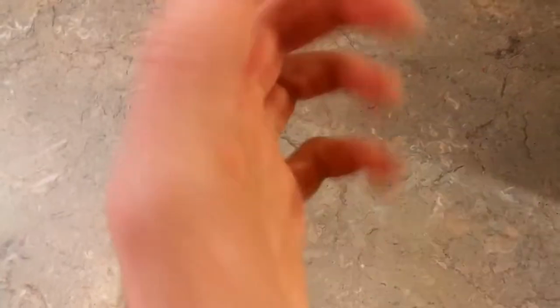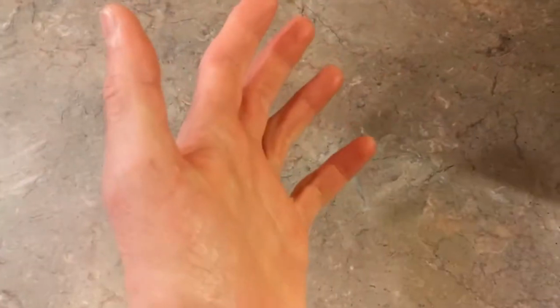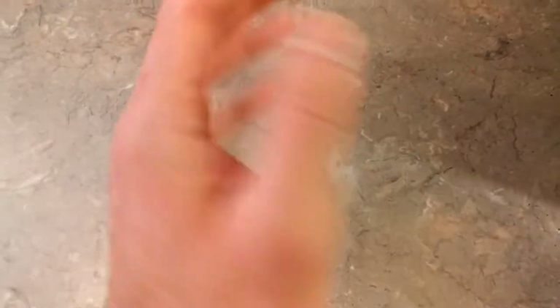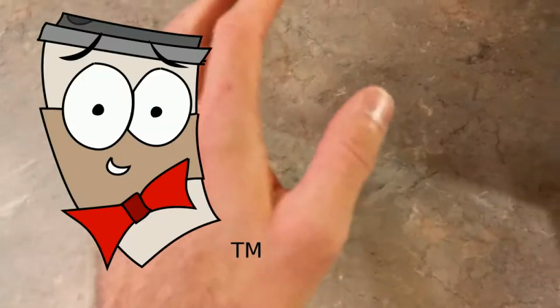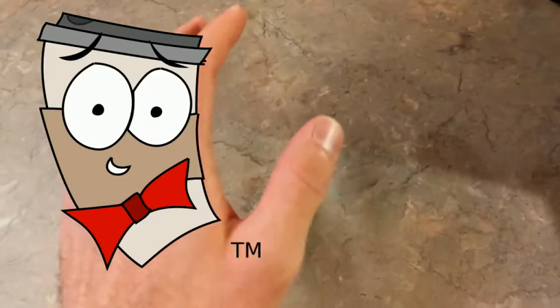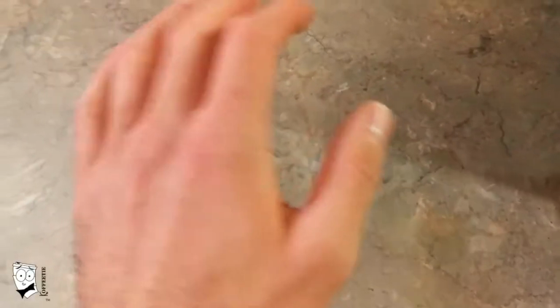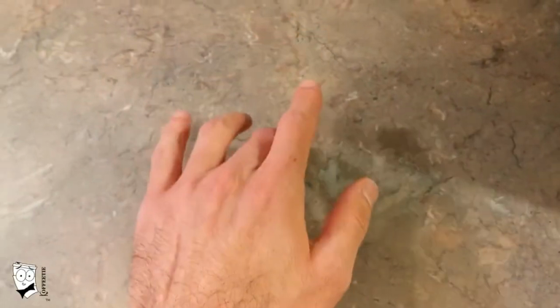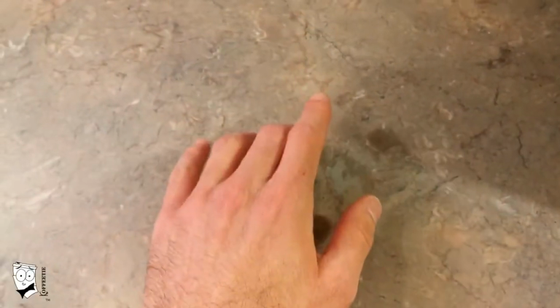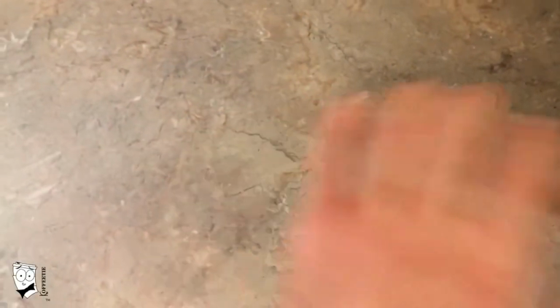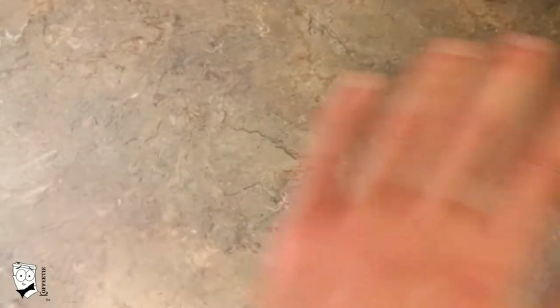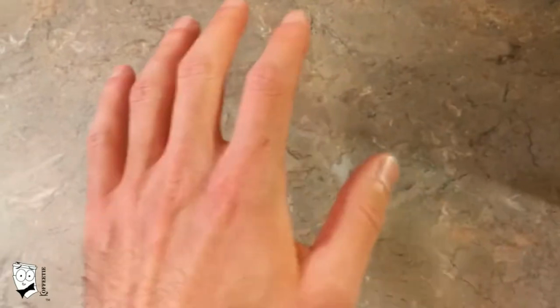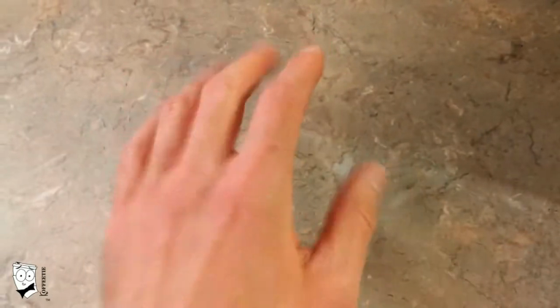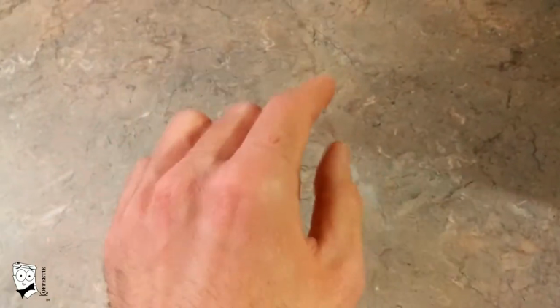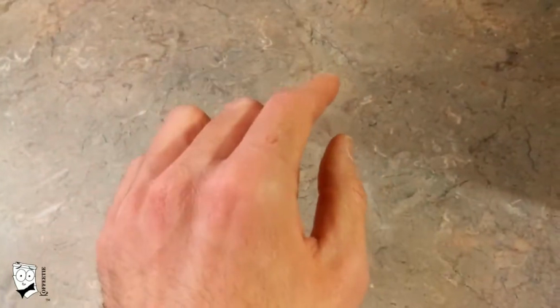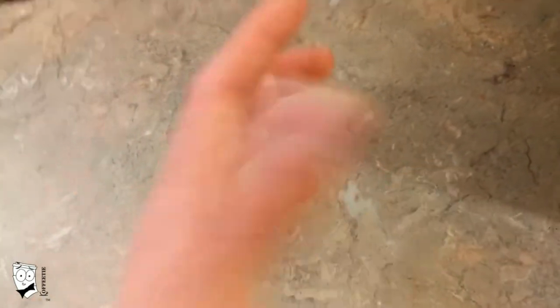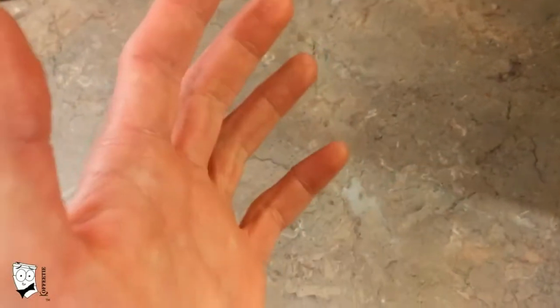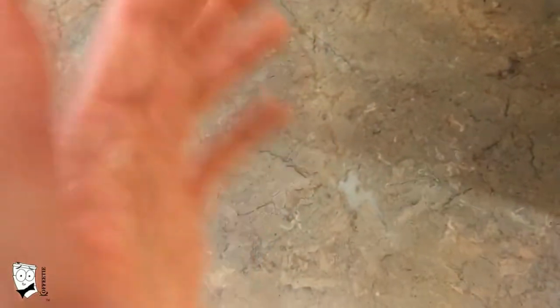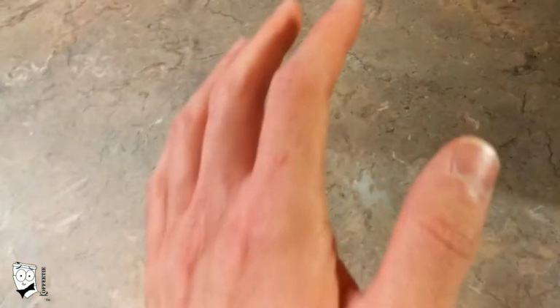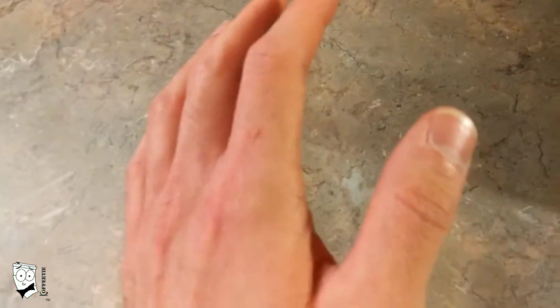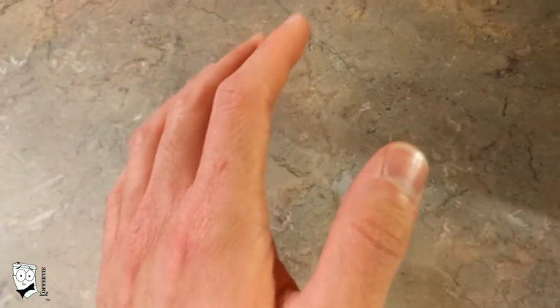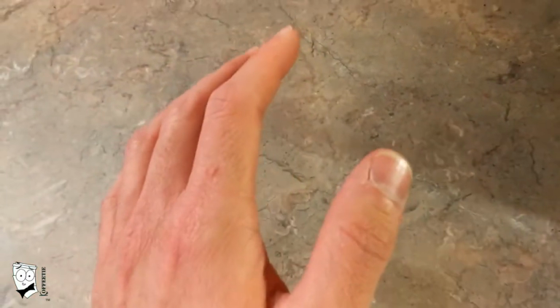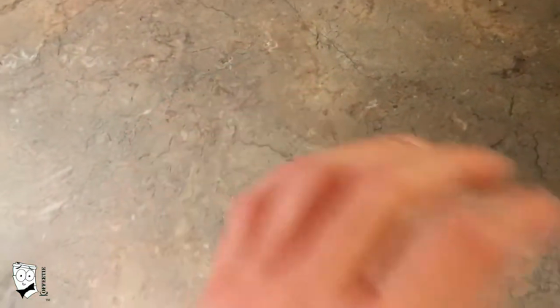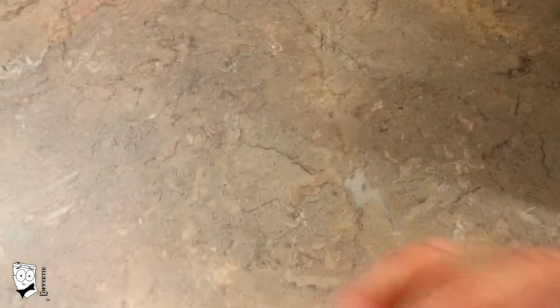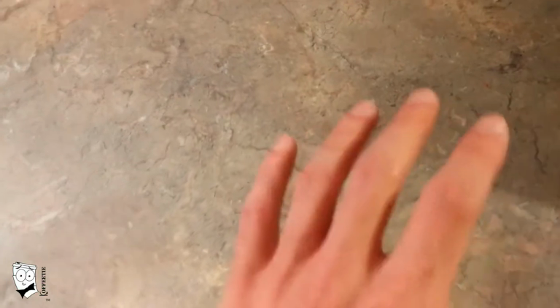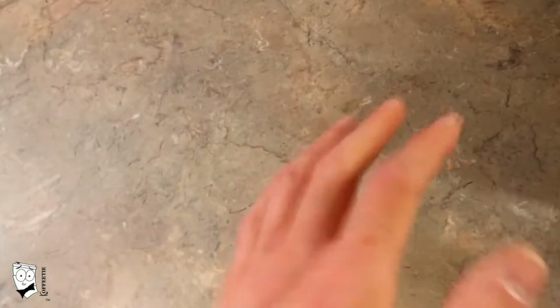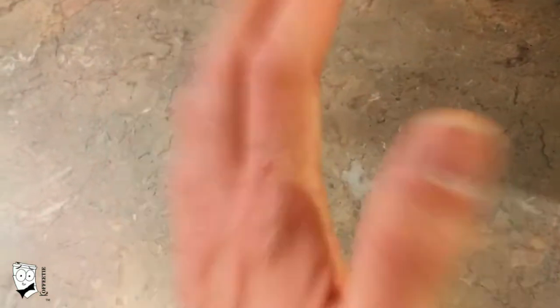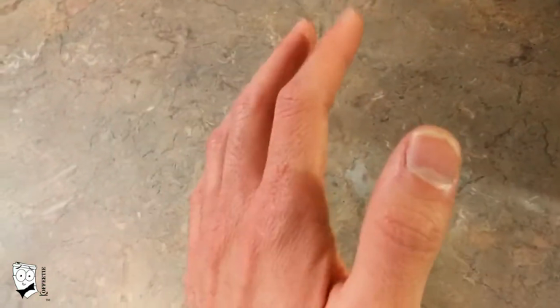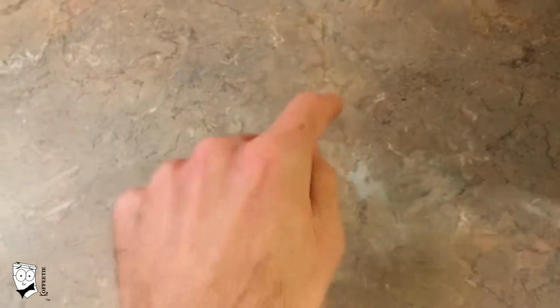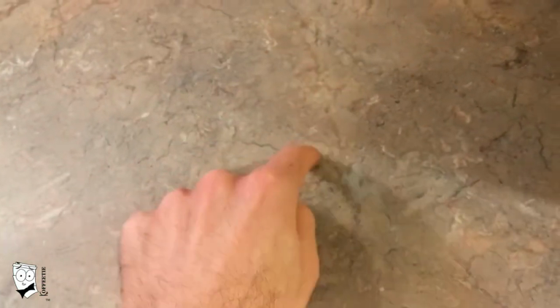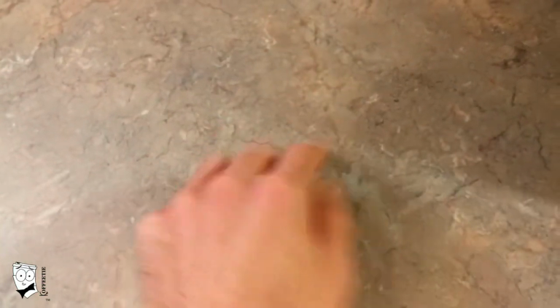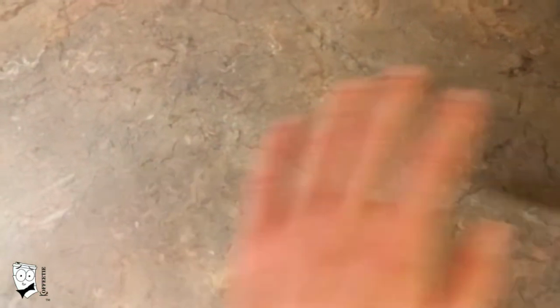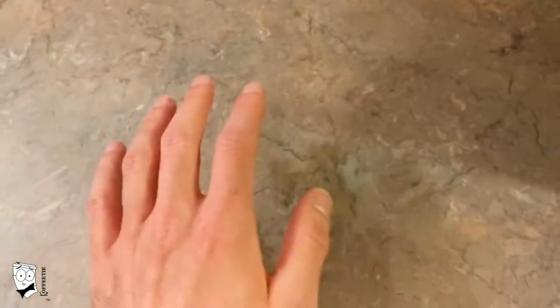Hey Java Nuts, it's Coffee Ty. Welcome to the first episode ever. In my videos, I will share the many tips and tricks that I have learned to create the perfect brew every time, at home, on a budget.